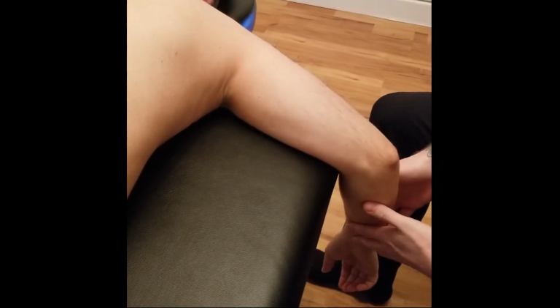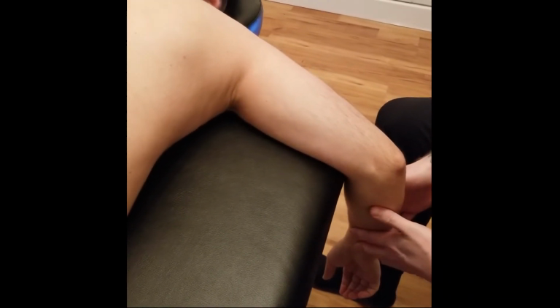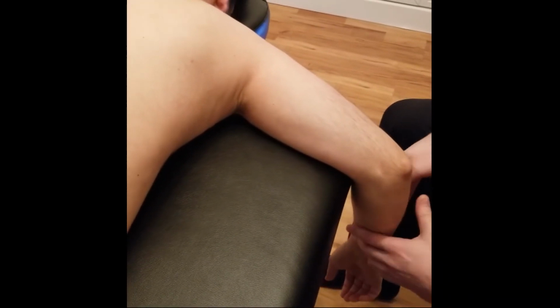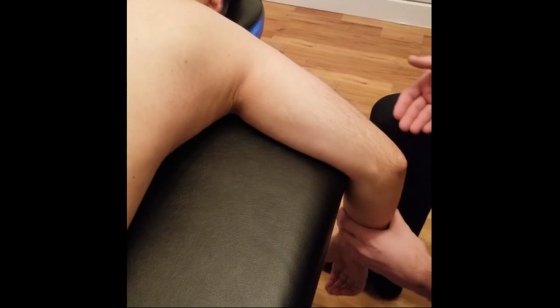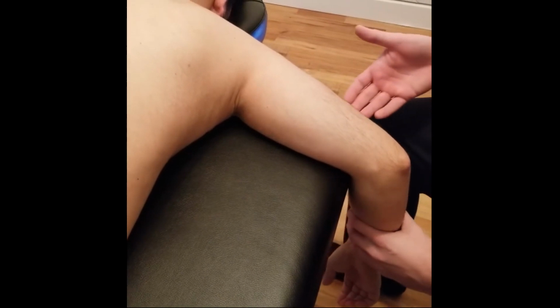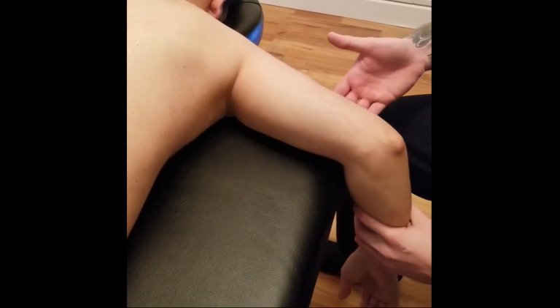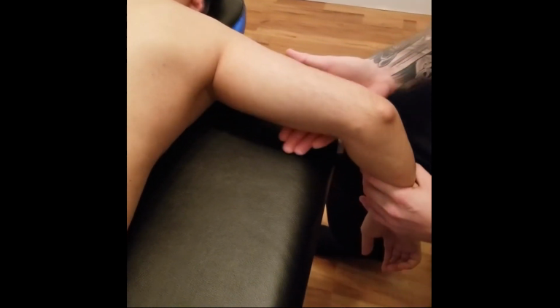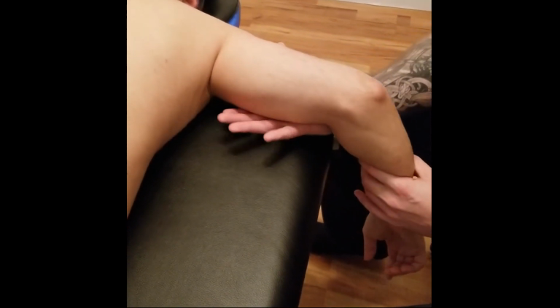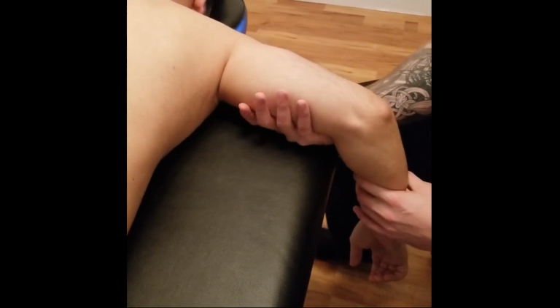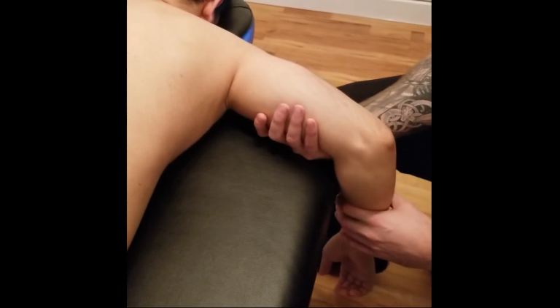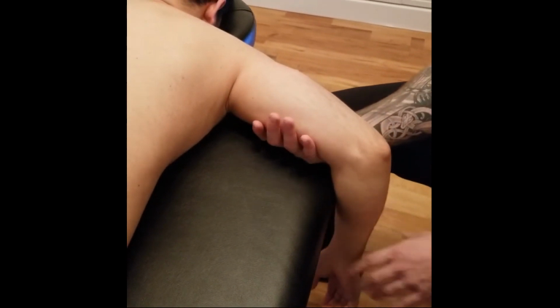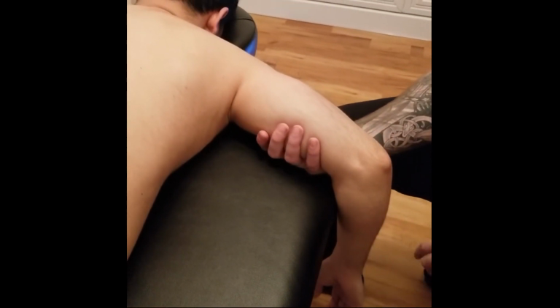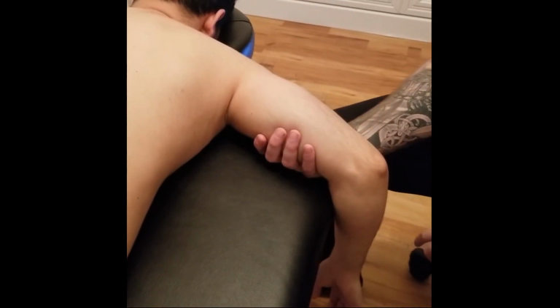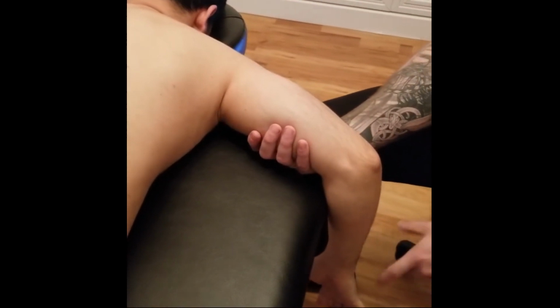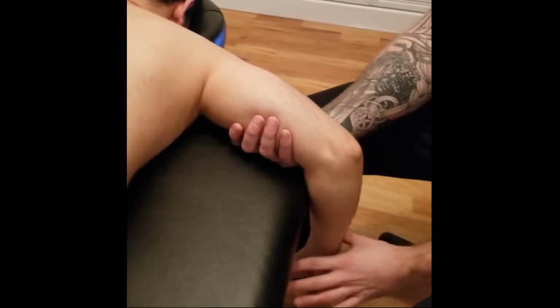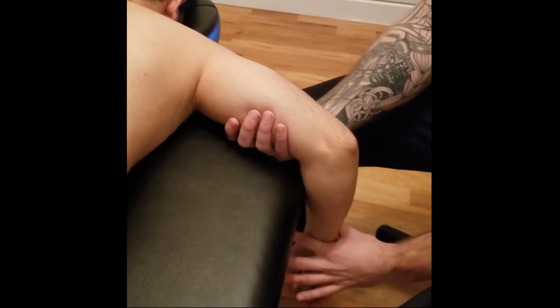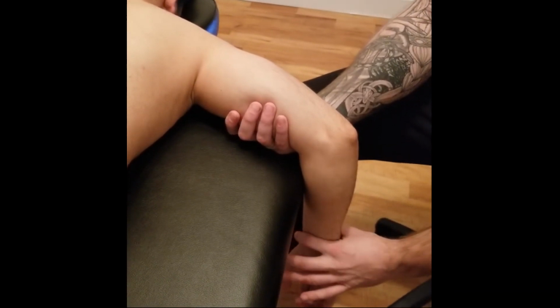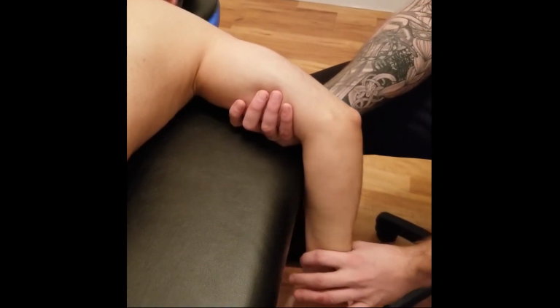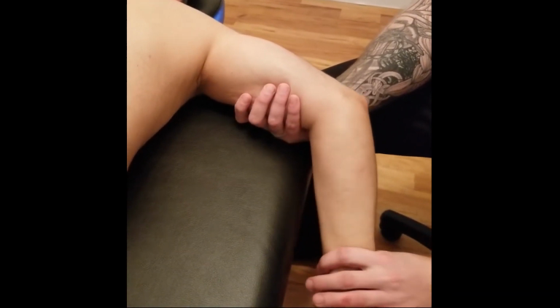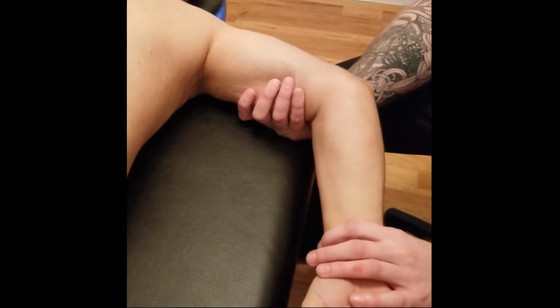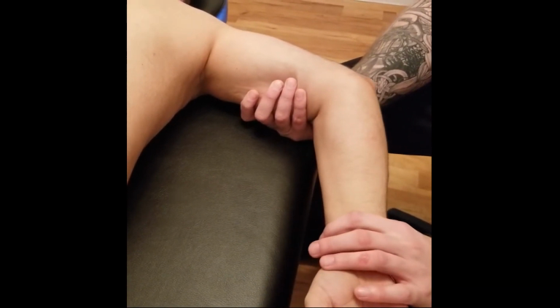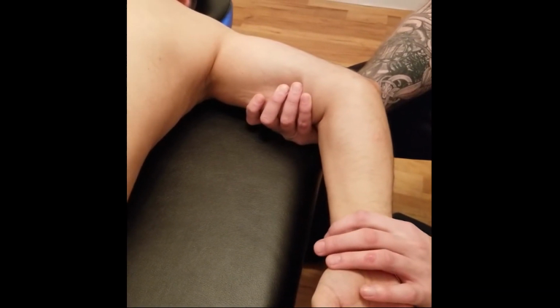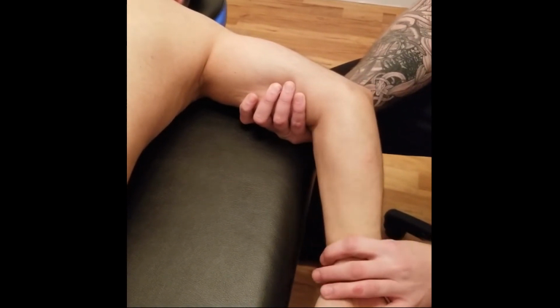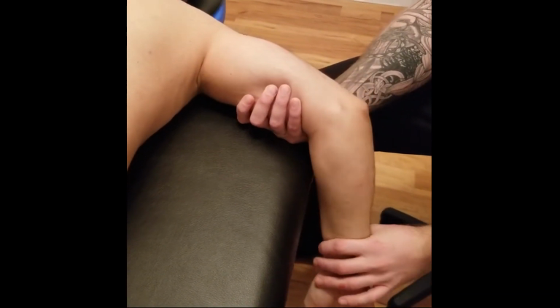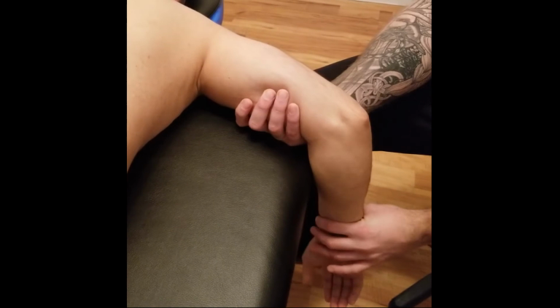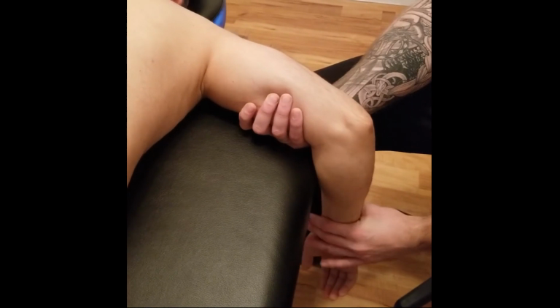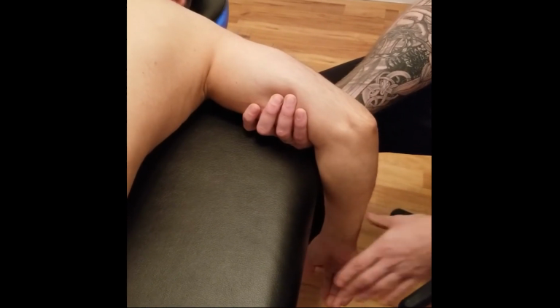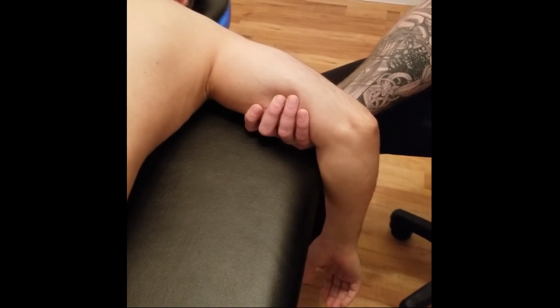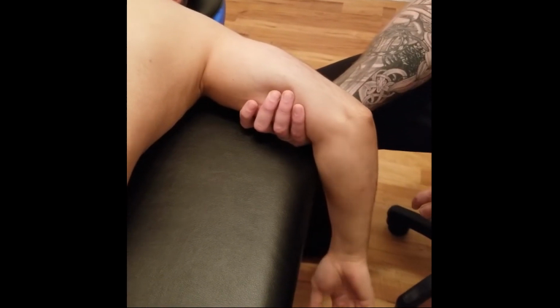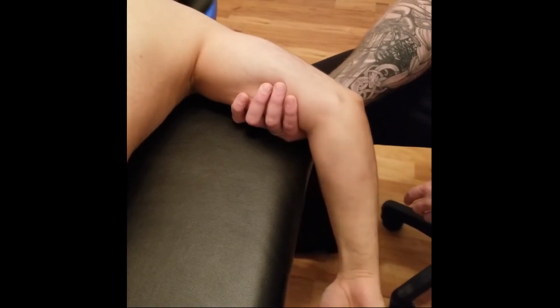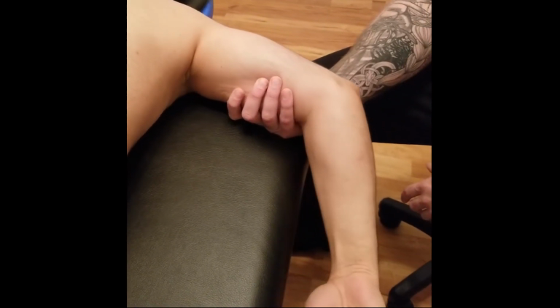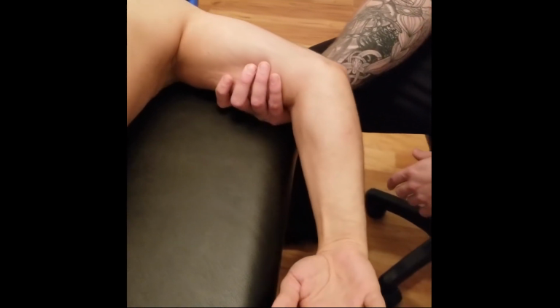With his arm hanging out at the table, I'm going to reach underneath, holding on to his humerus, and I'm going to ask my person to go through medial rotation, which is the action of subscapularis. So whenever he's ready — can you please go through that for me — excellent.